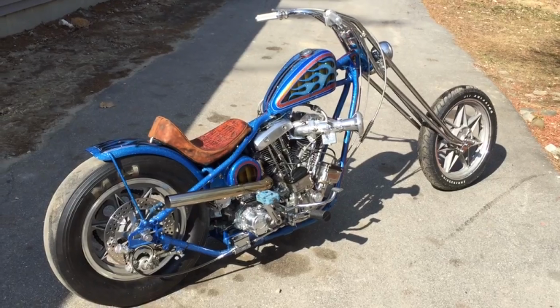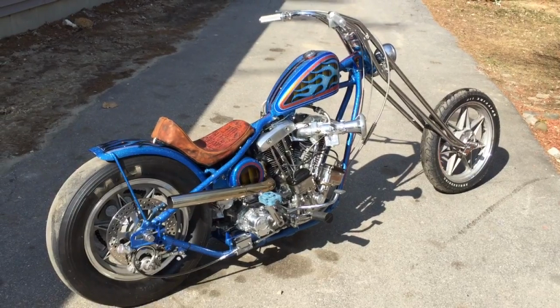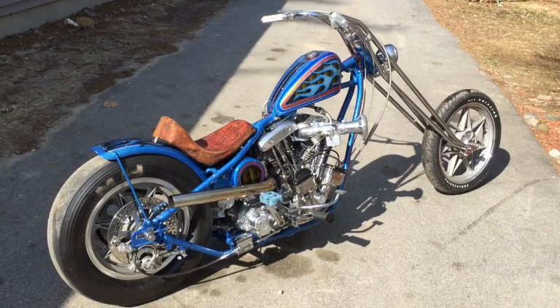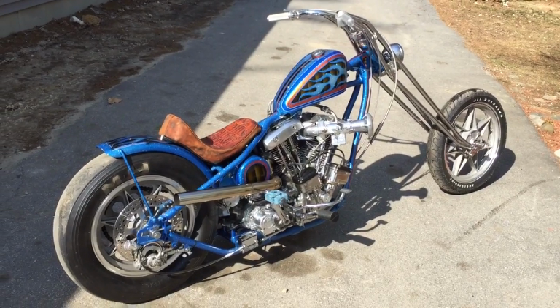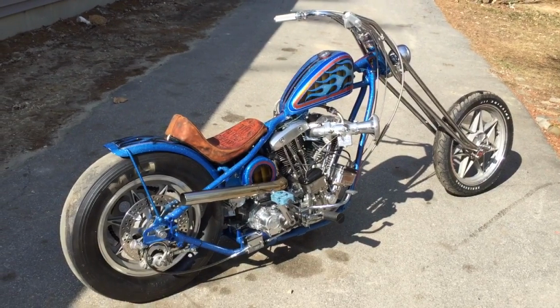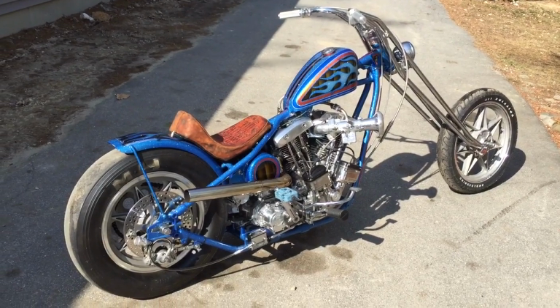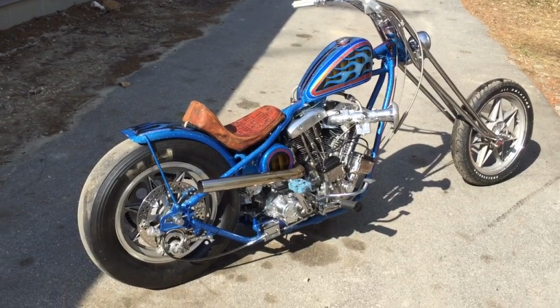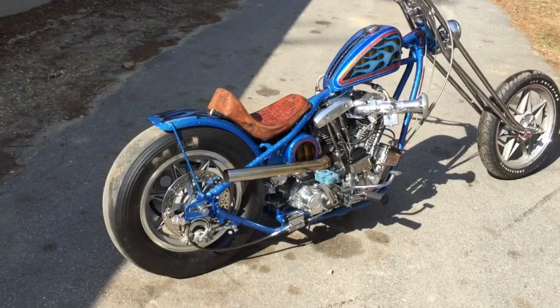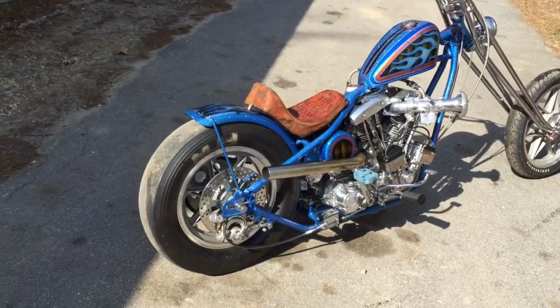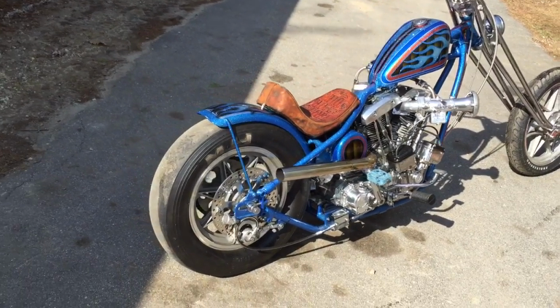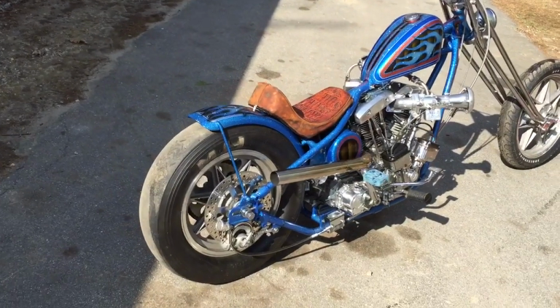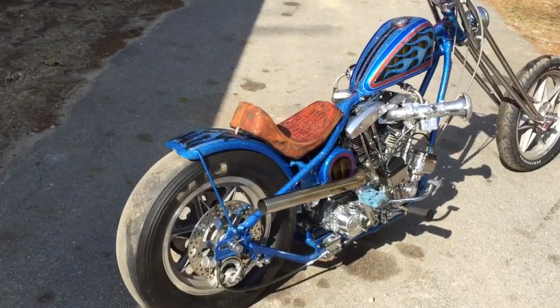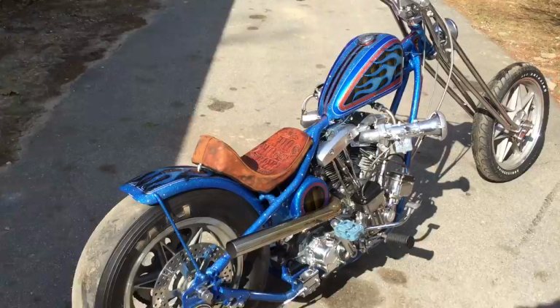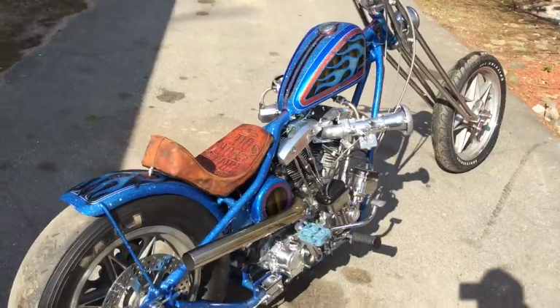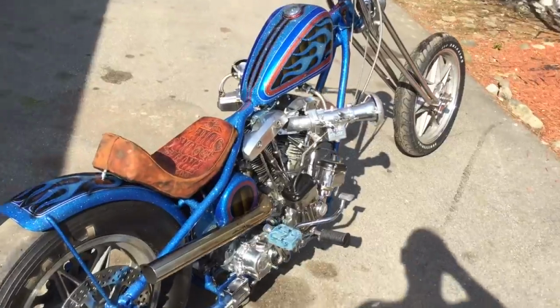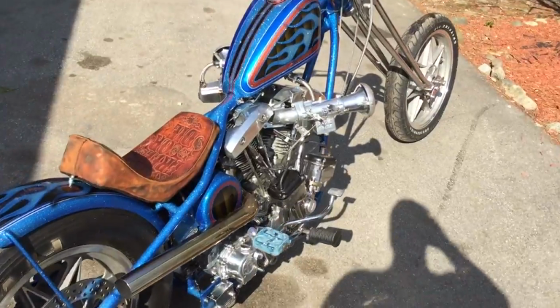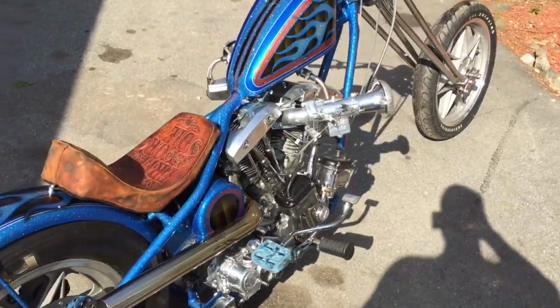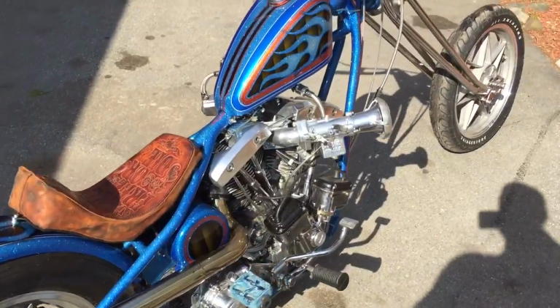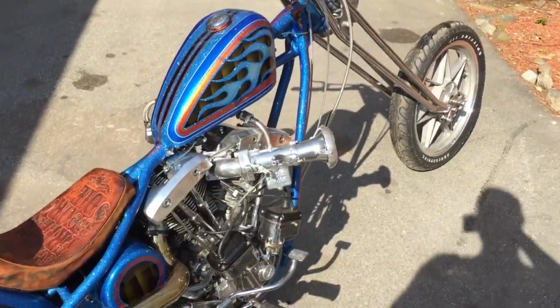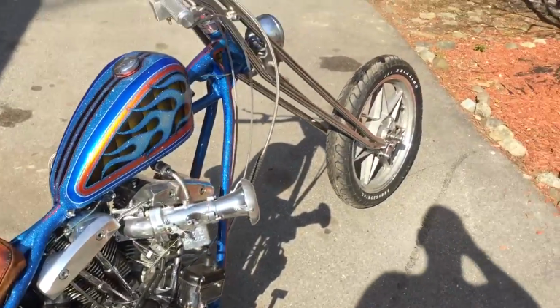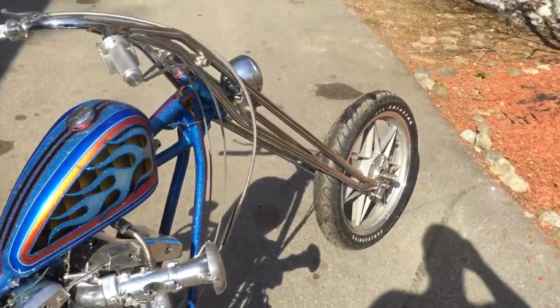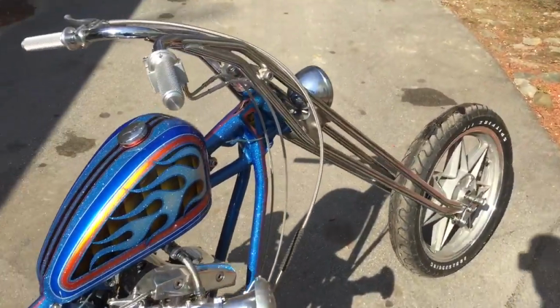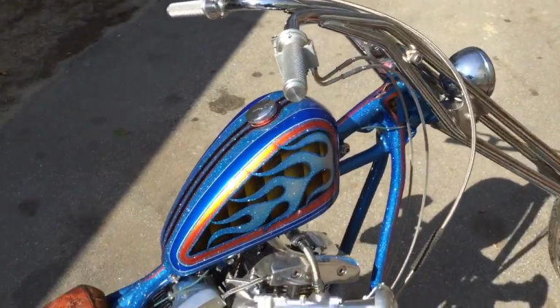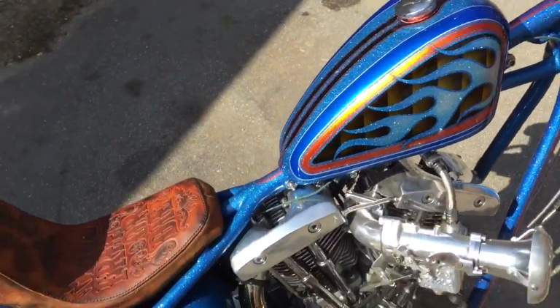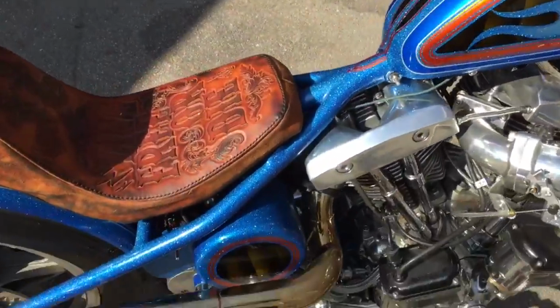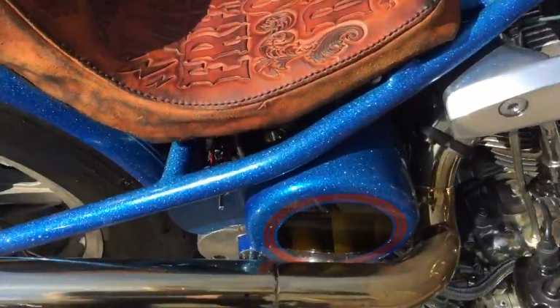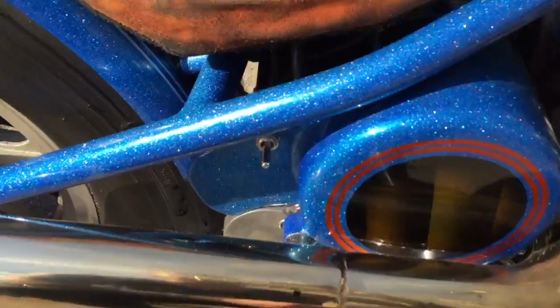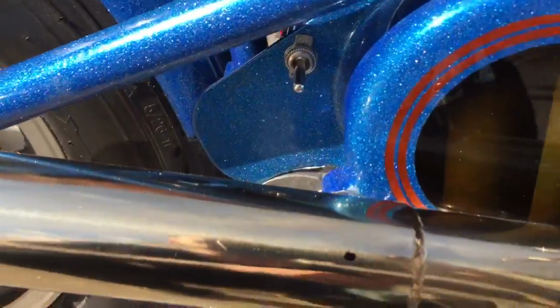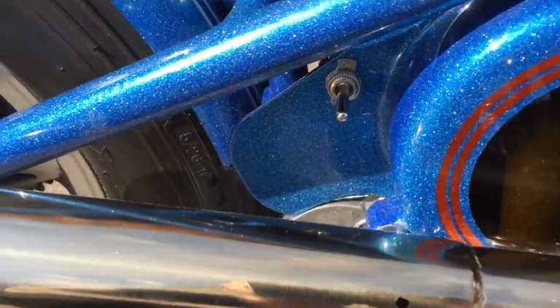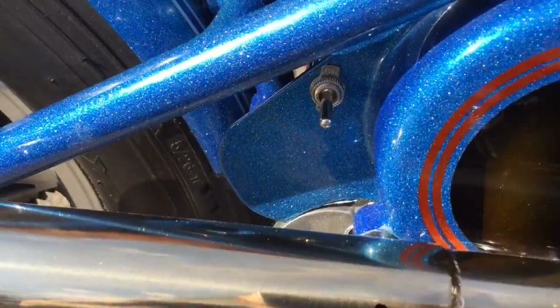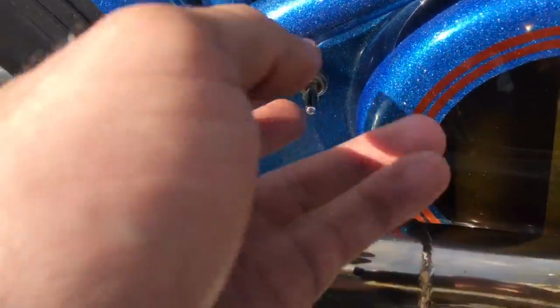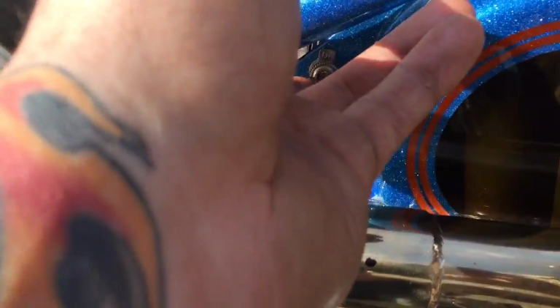Man, I forgot how good this looks in the sun. Alright Dennis, here's your walk around. Your headlight and taillight, right here.